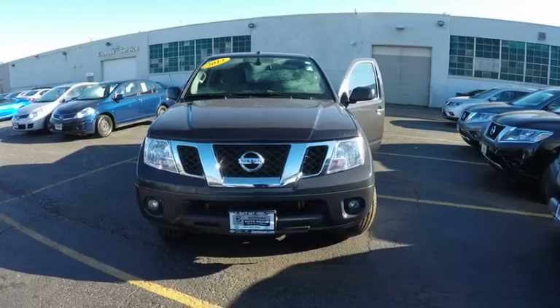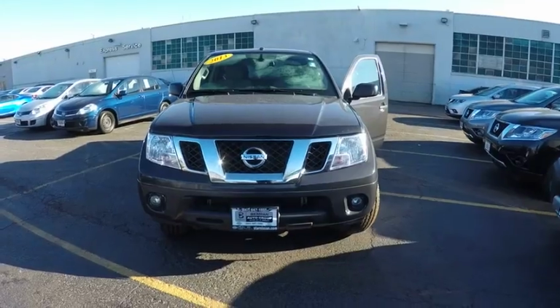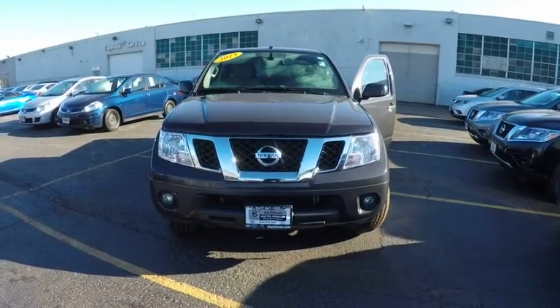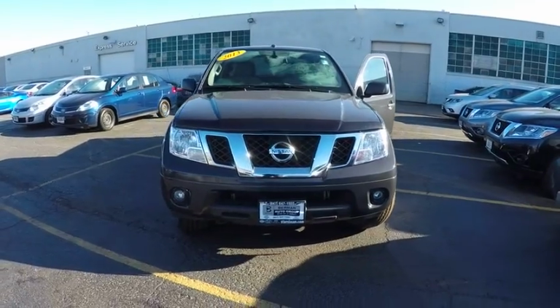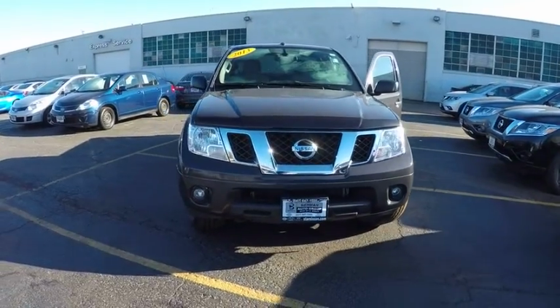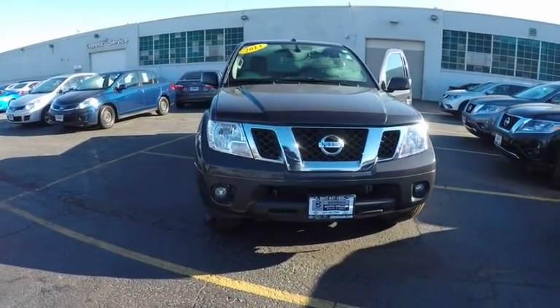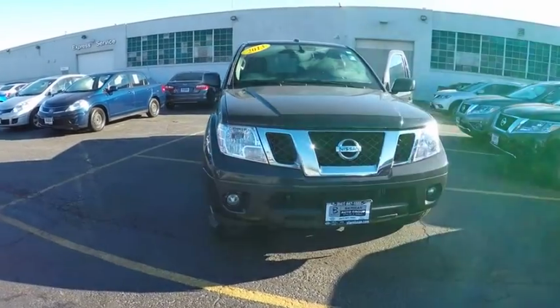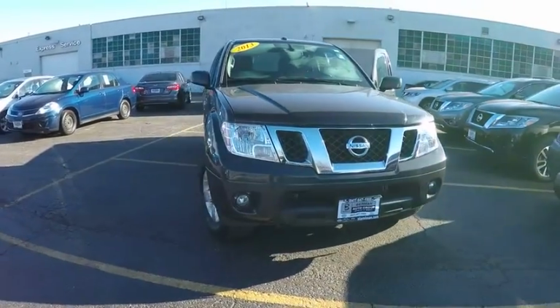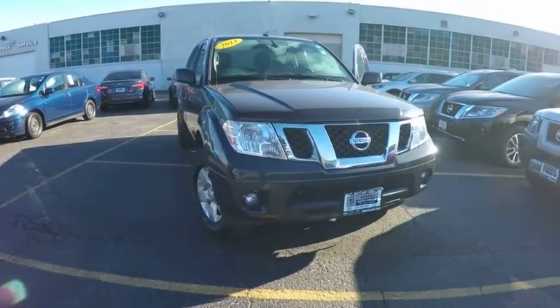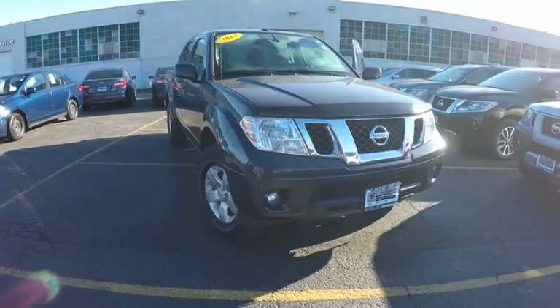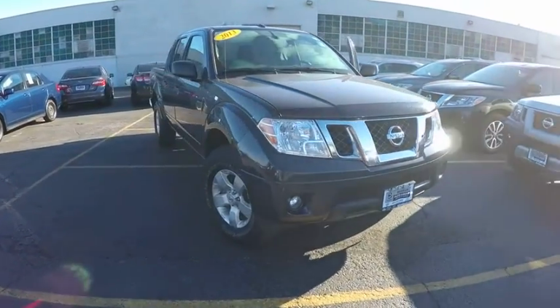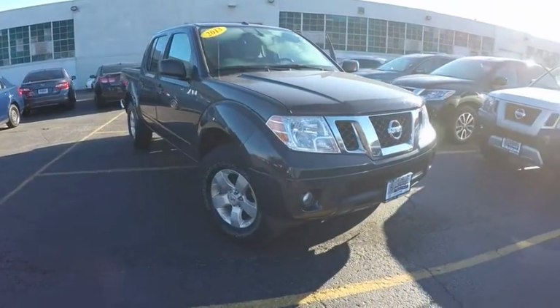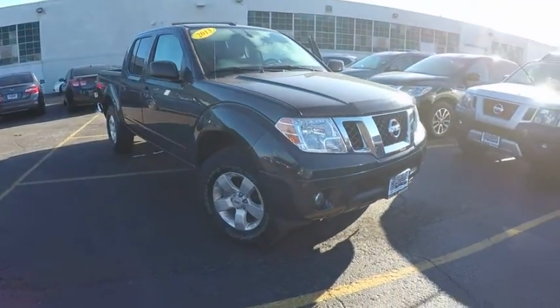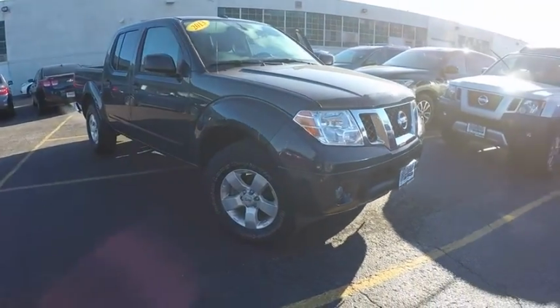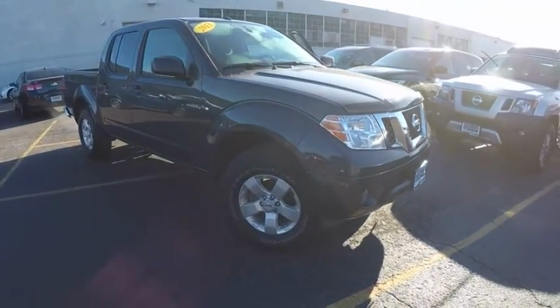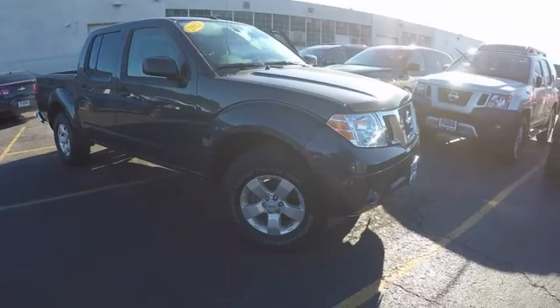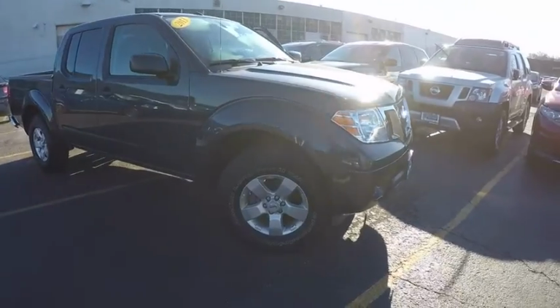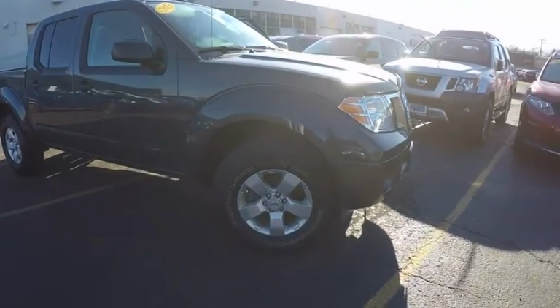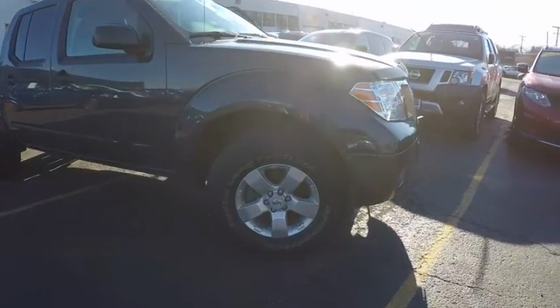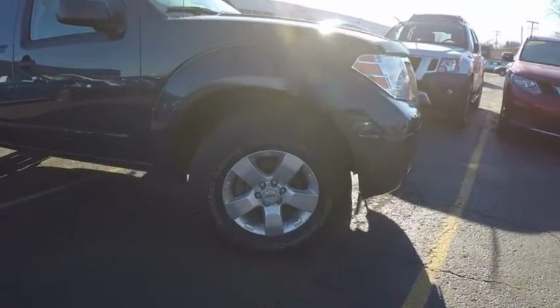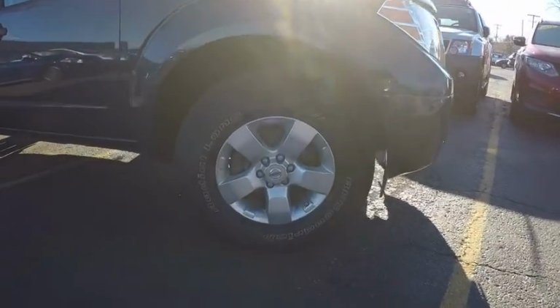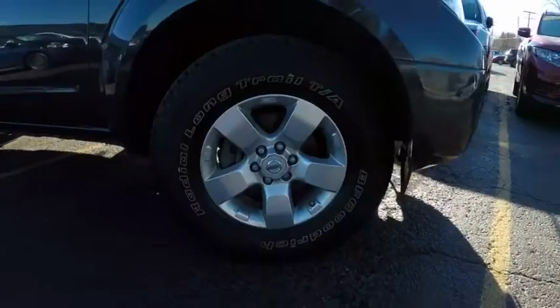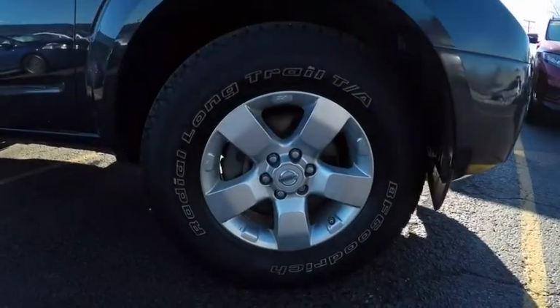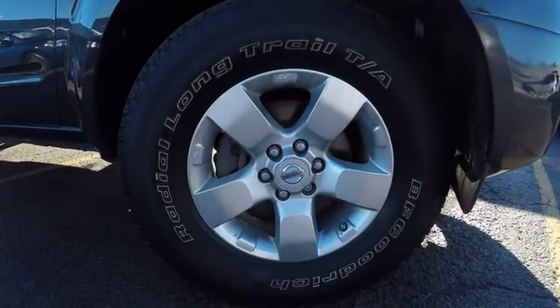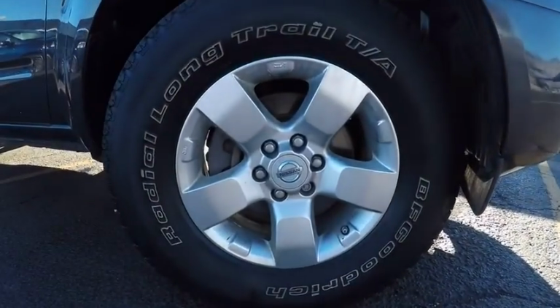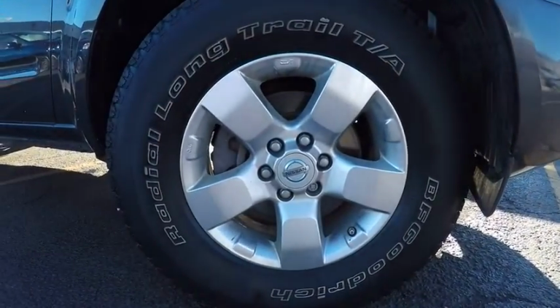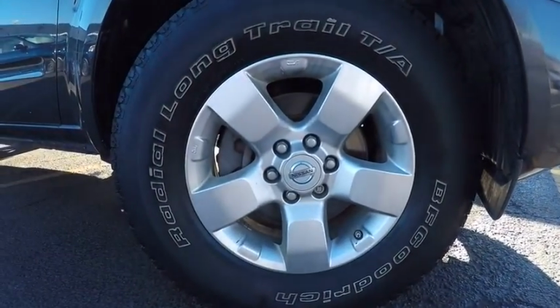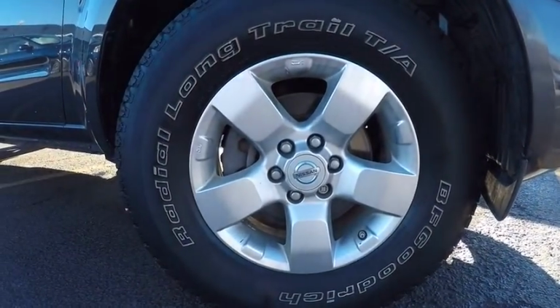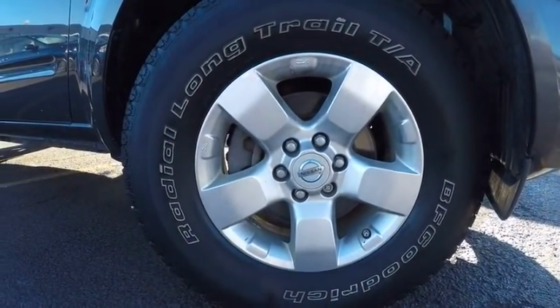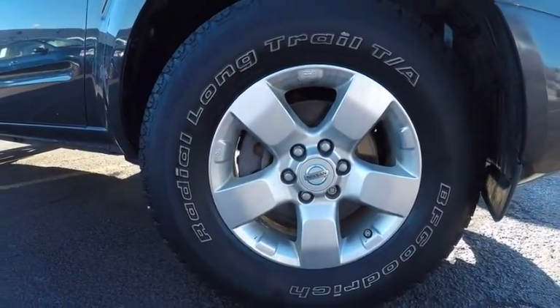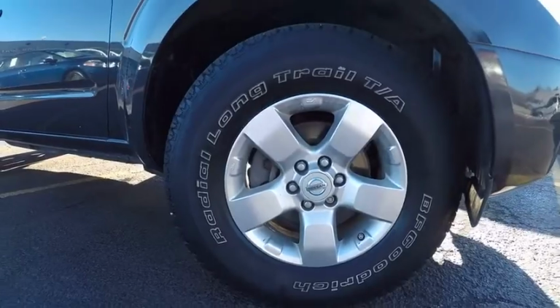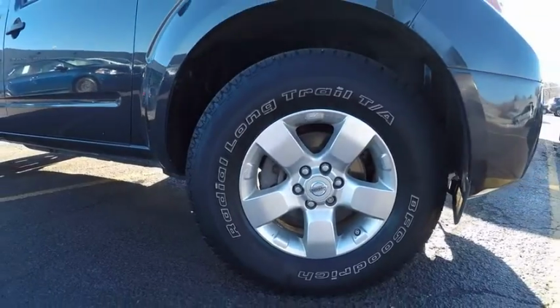The 2013 Frontier. The Nissan Frontier offers a full-length, fully boxed frame for strength, serious off-road capabilities, and a five-star rating for side impact crash safety.